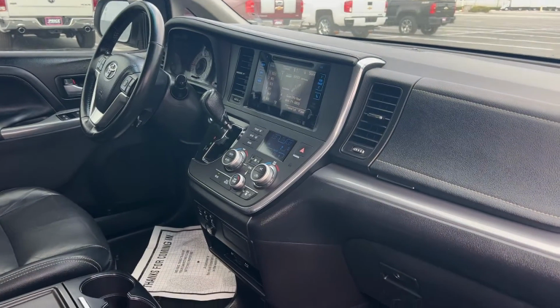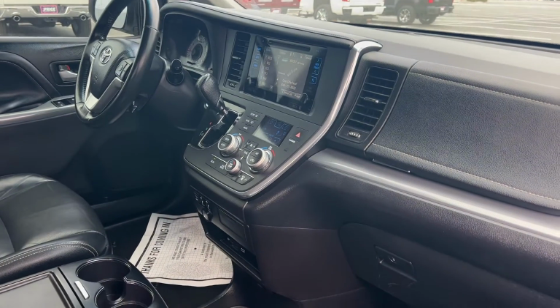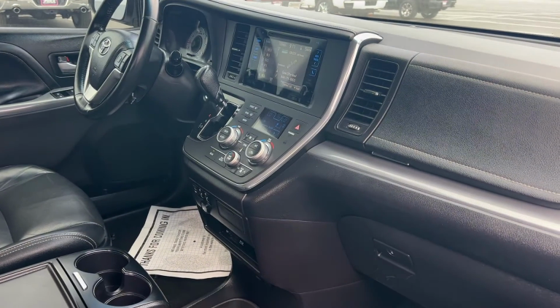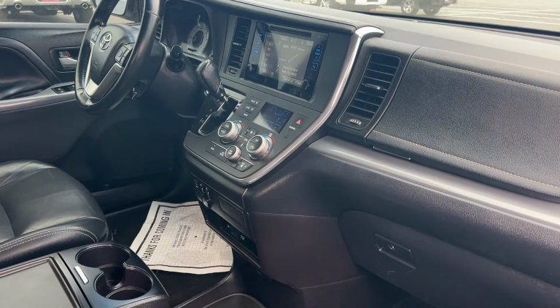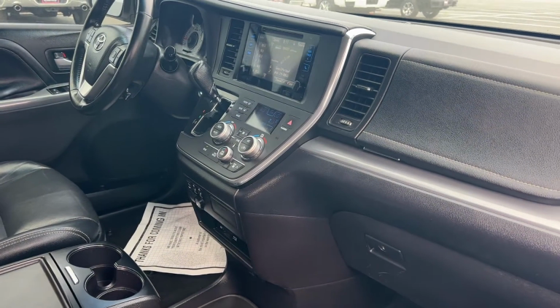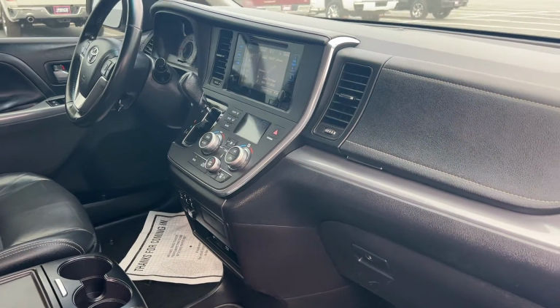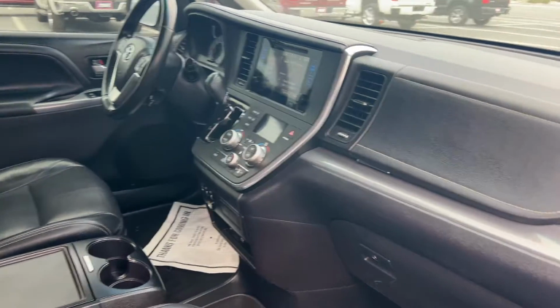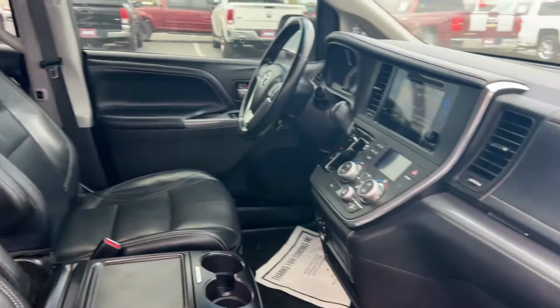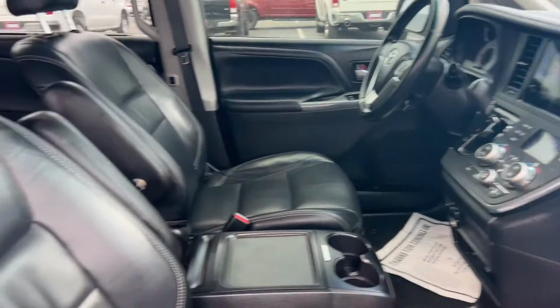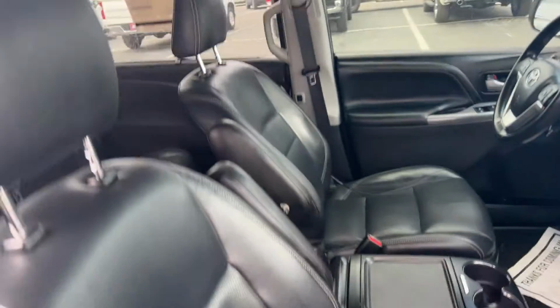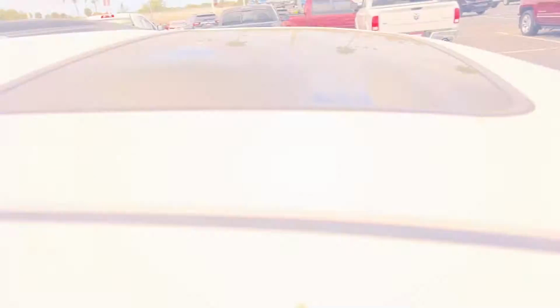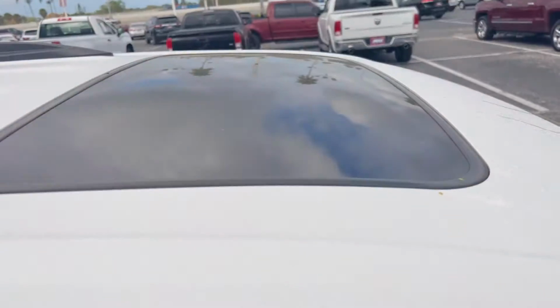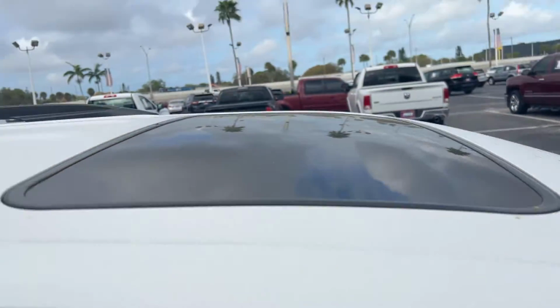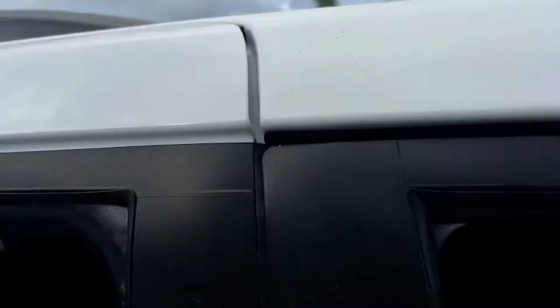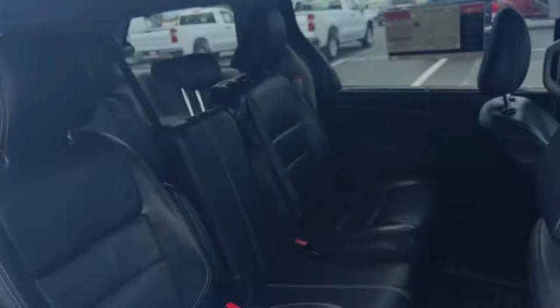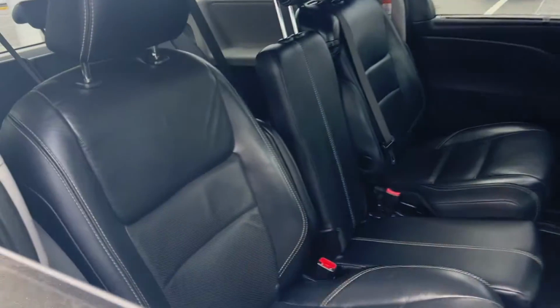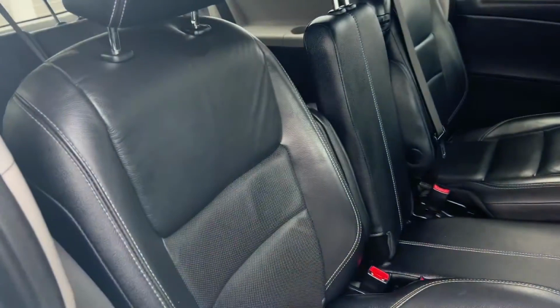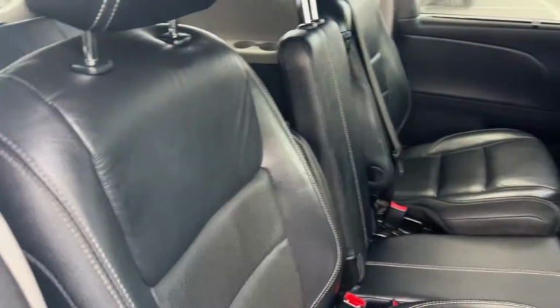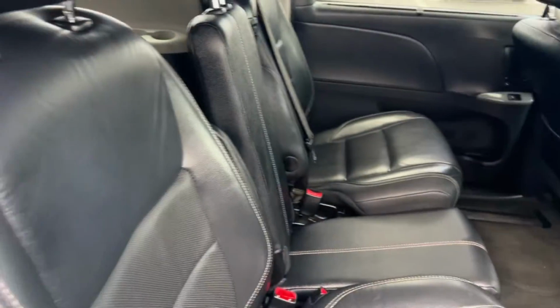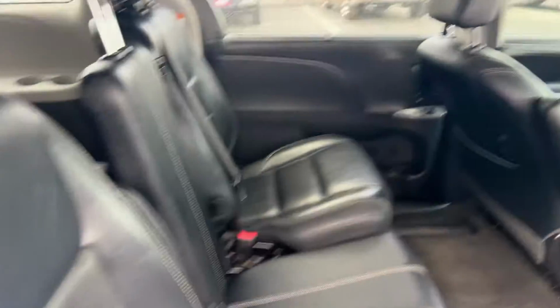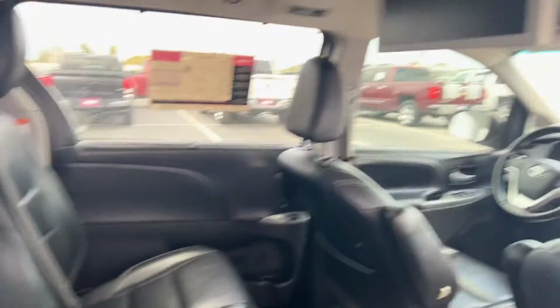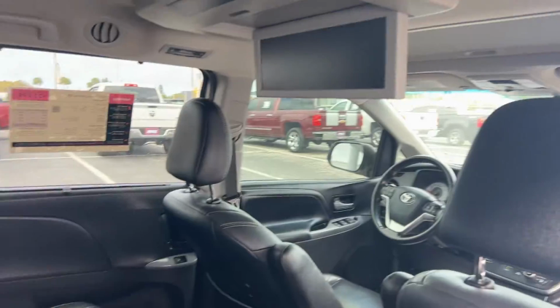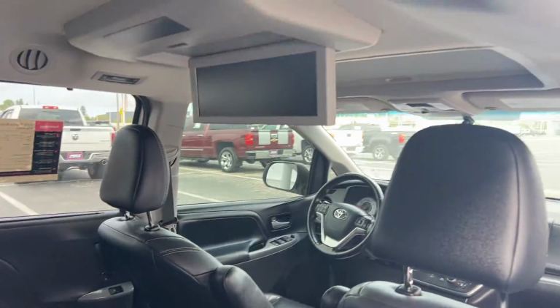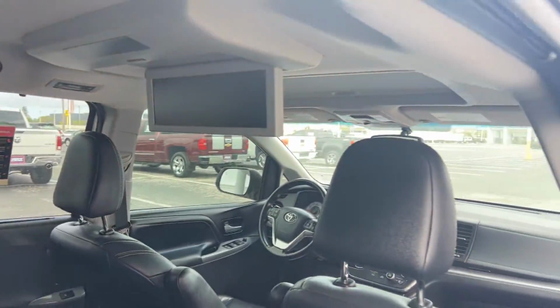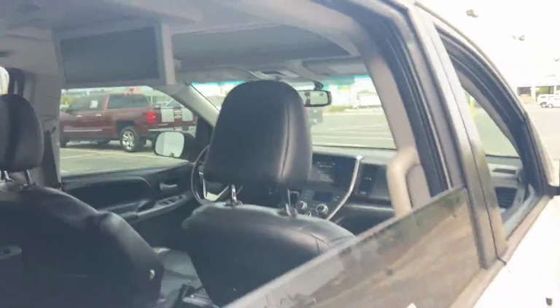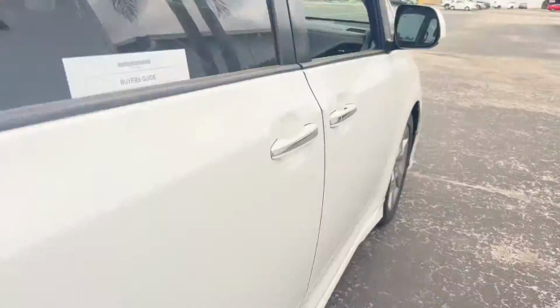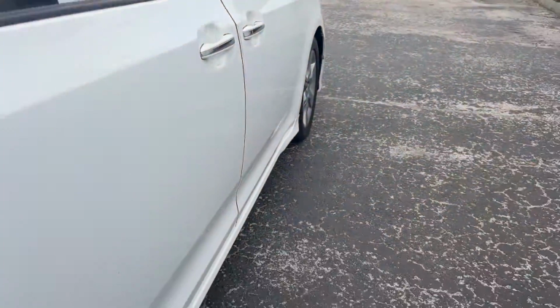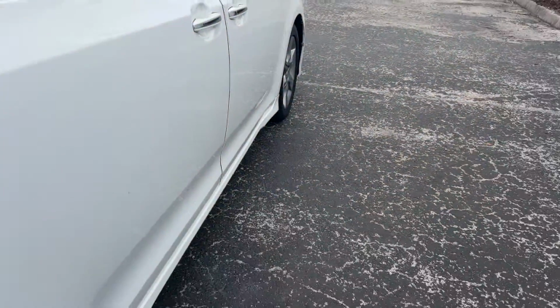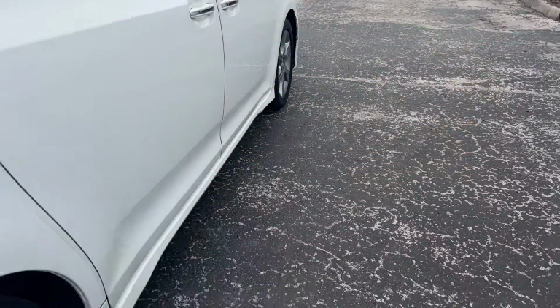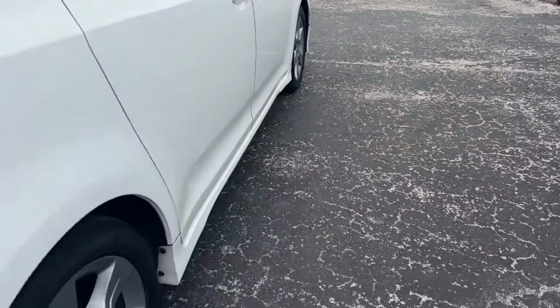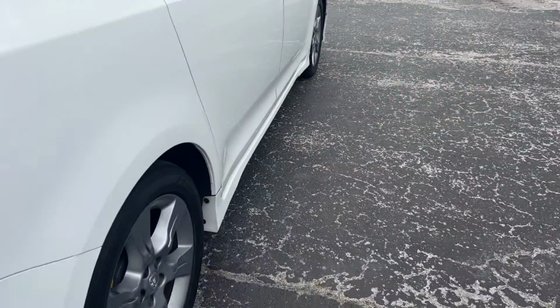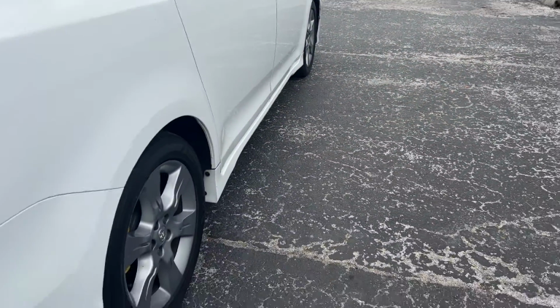Heated seats, electronic climate control, power moonroof. Let's look at these second-row seats. Rear entertainment, dual power sliding doors, aluminum wheels.